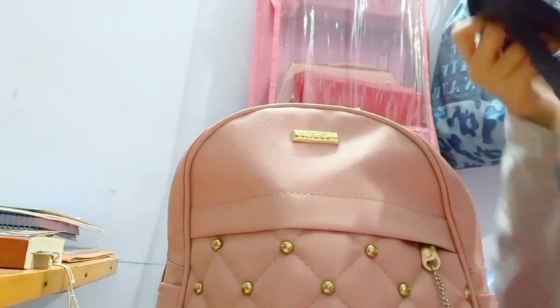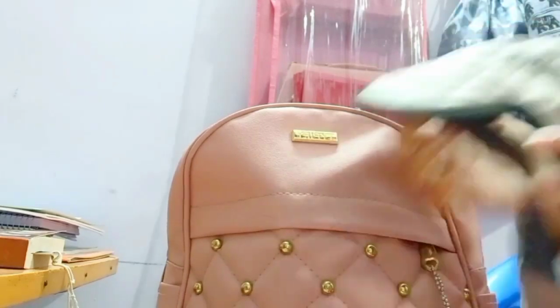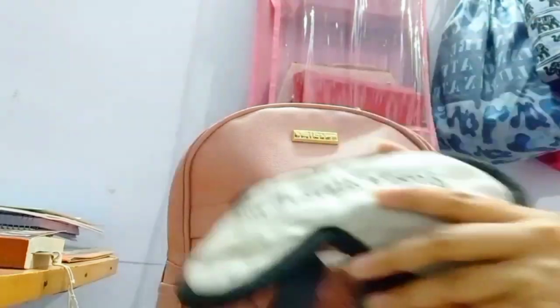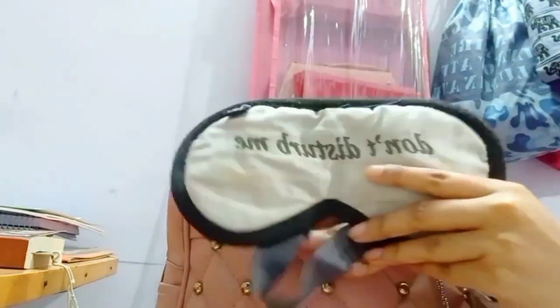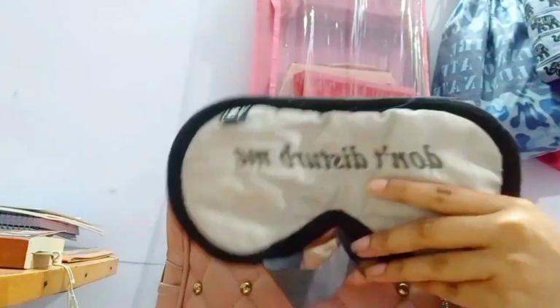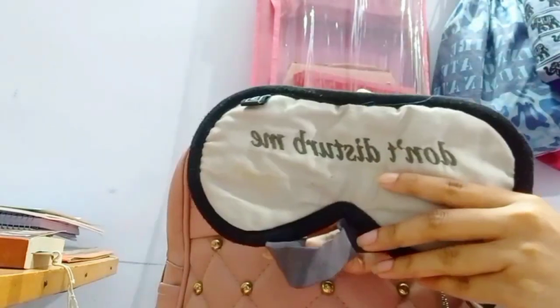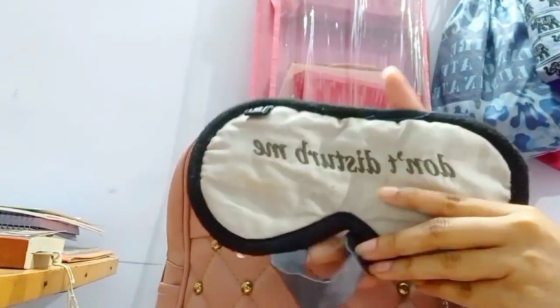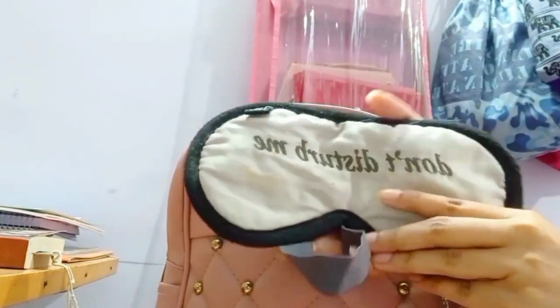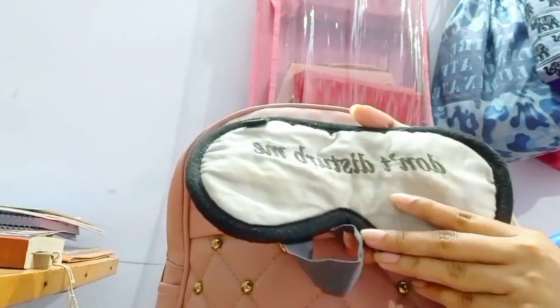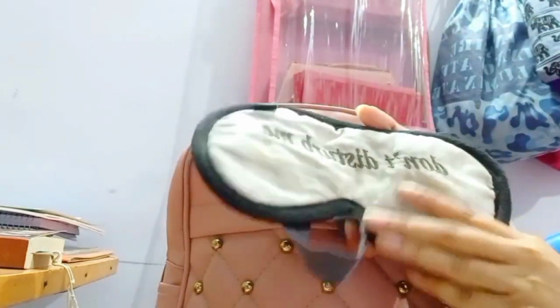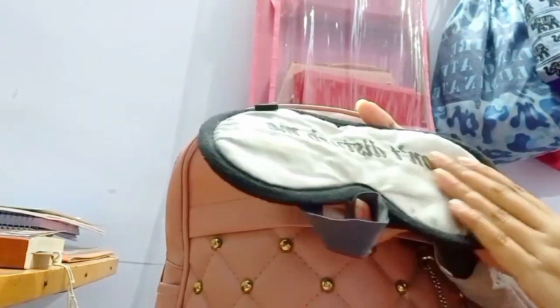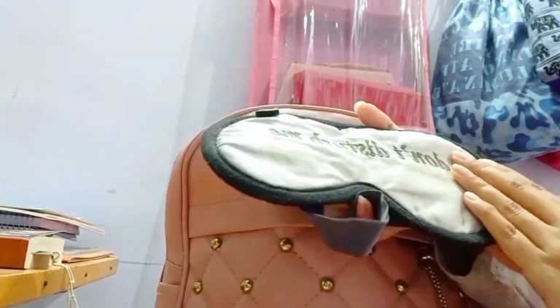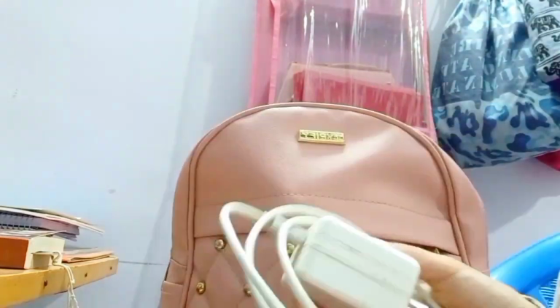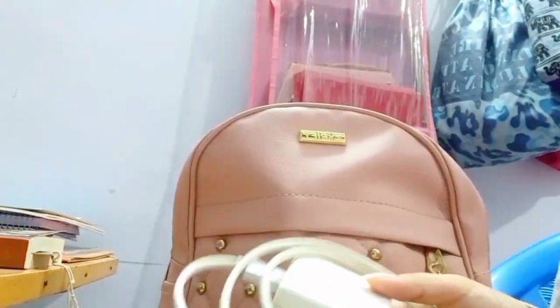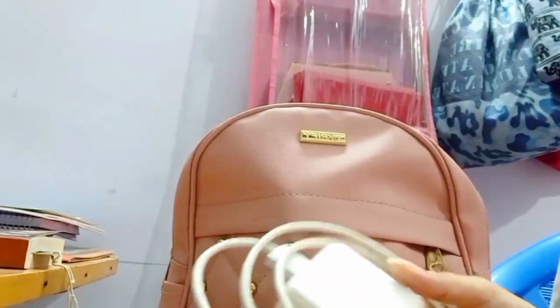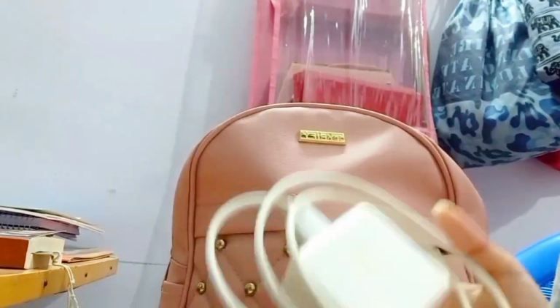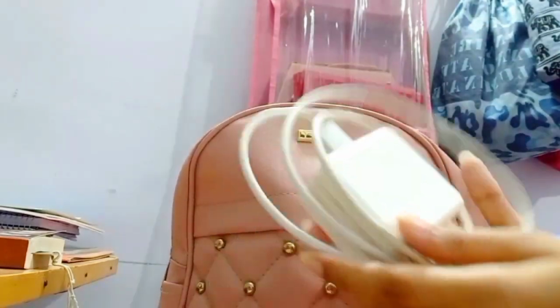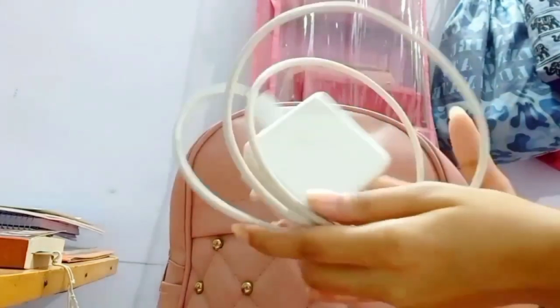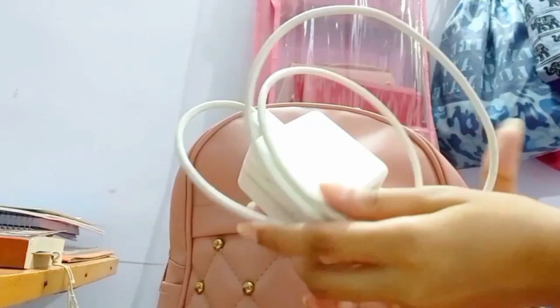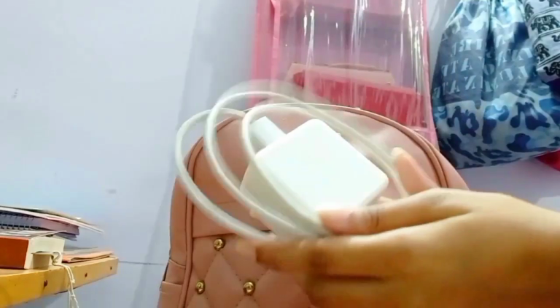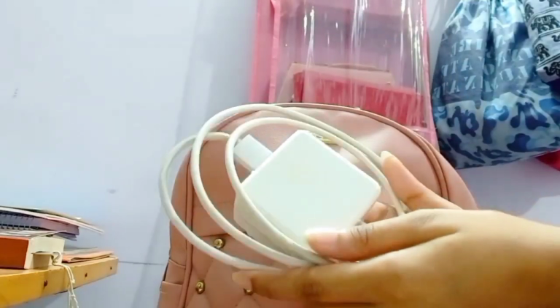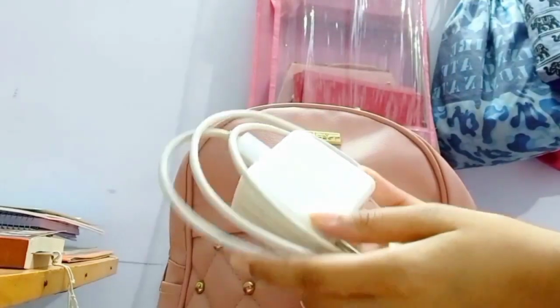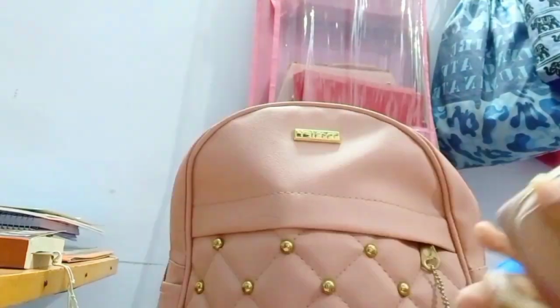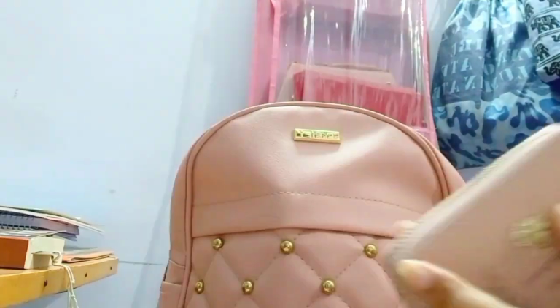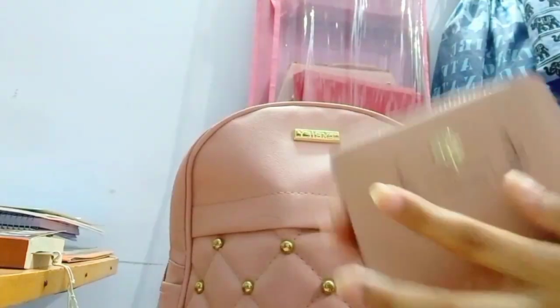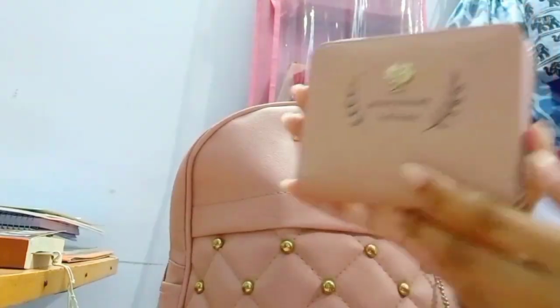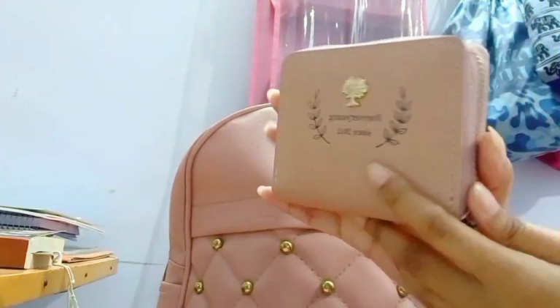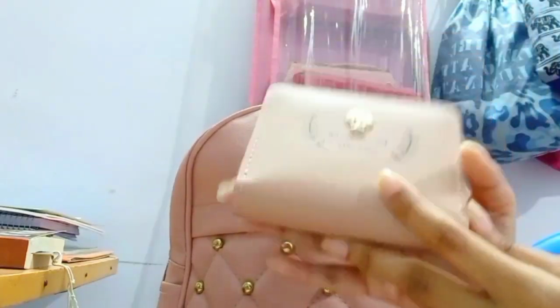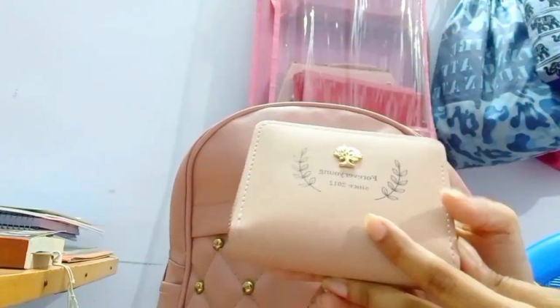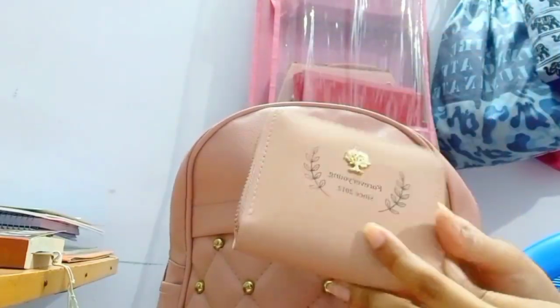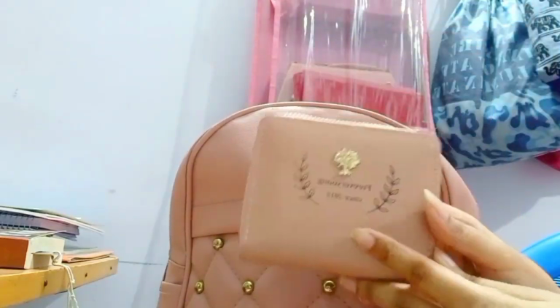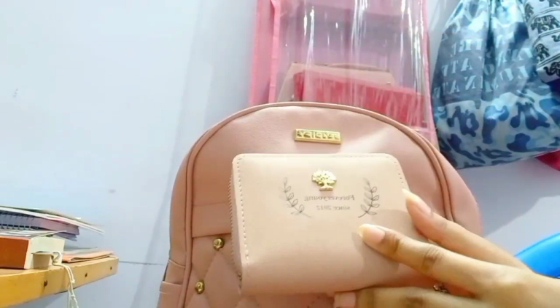First, we have a sleeping mask. Third, we have a charger. Second, we have a wallet.